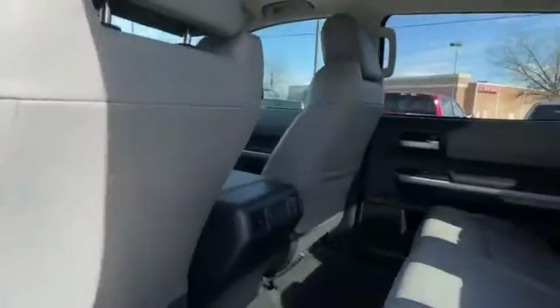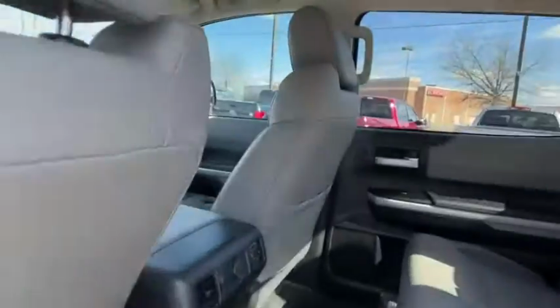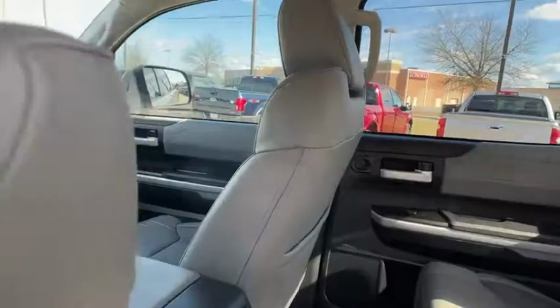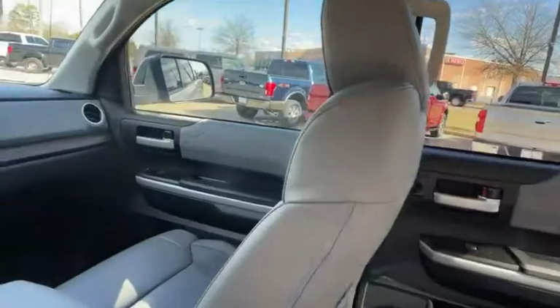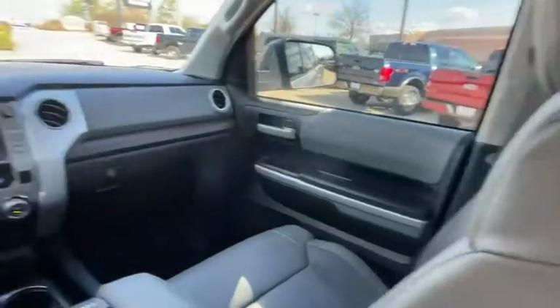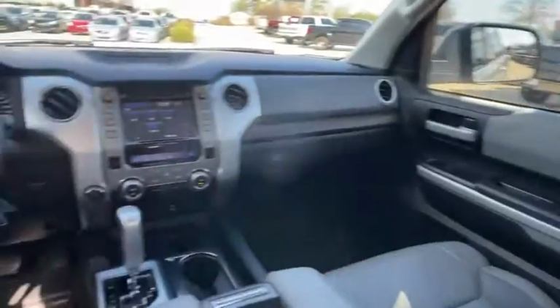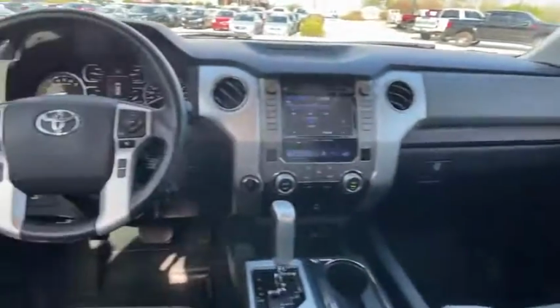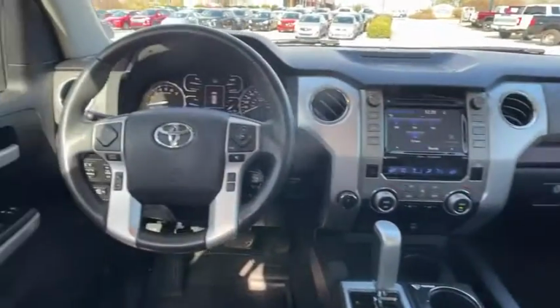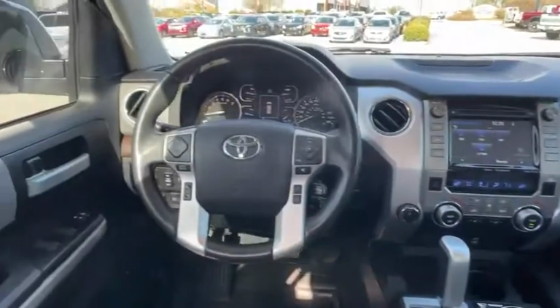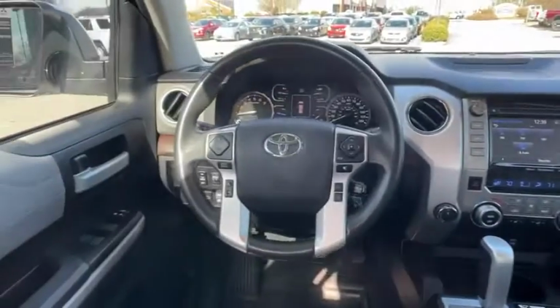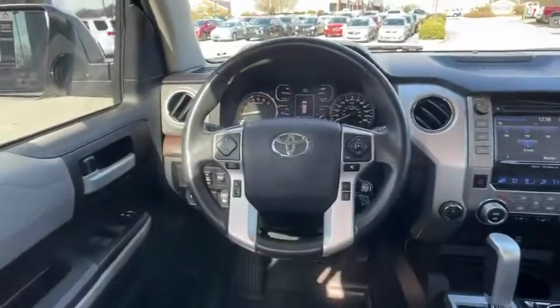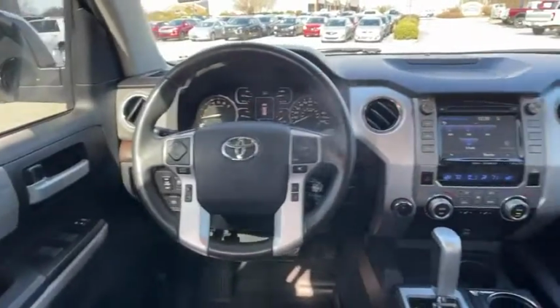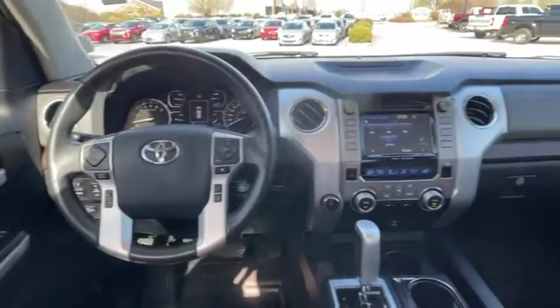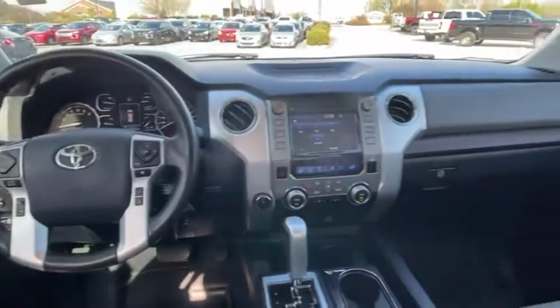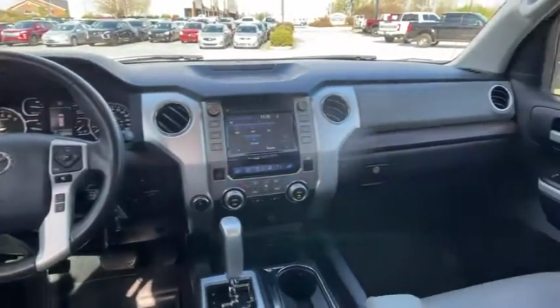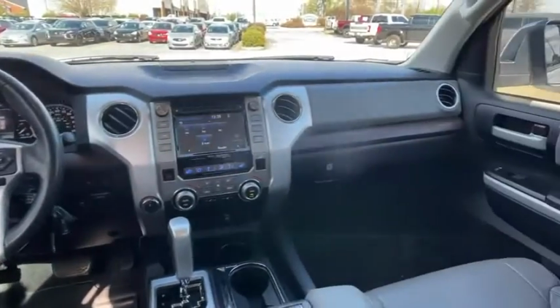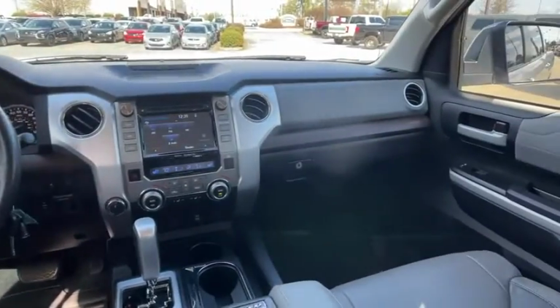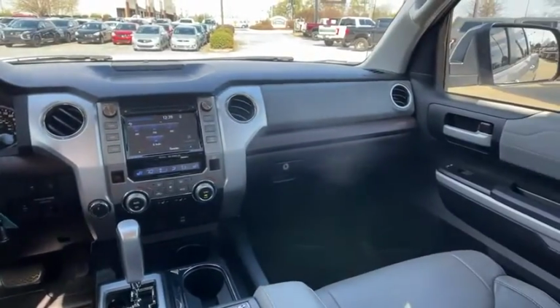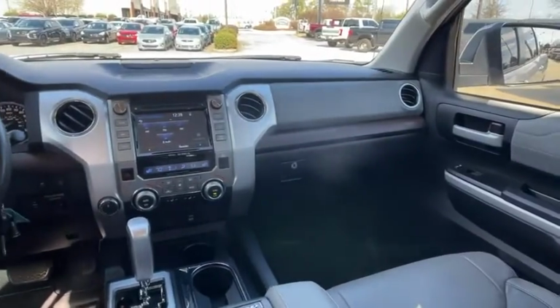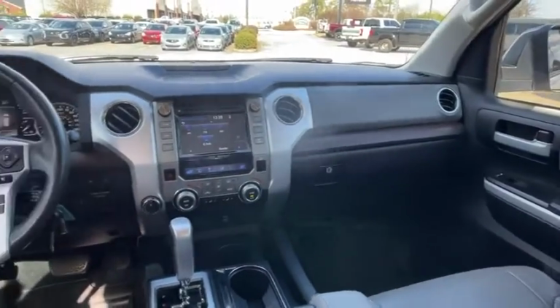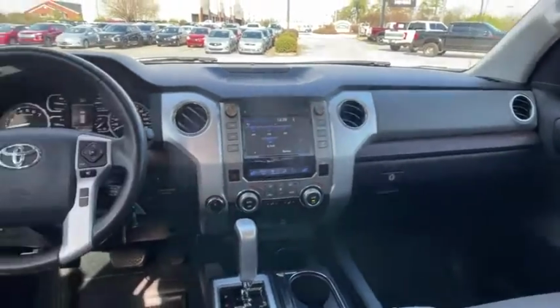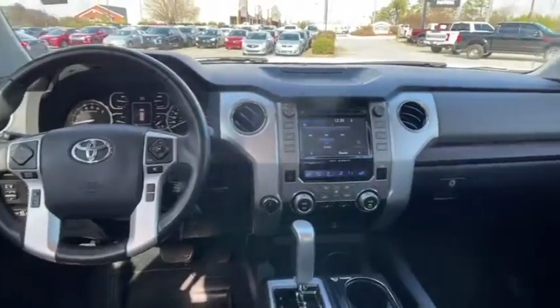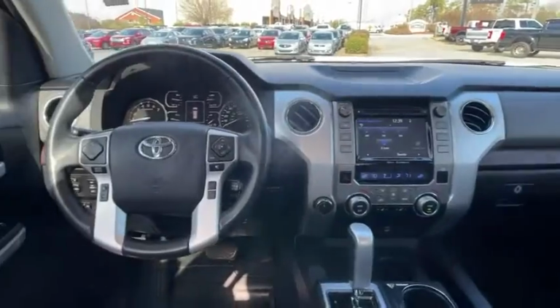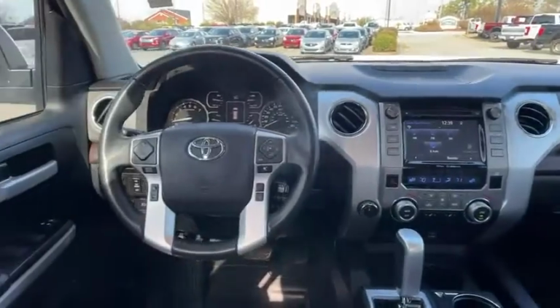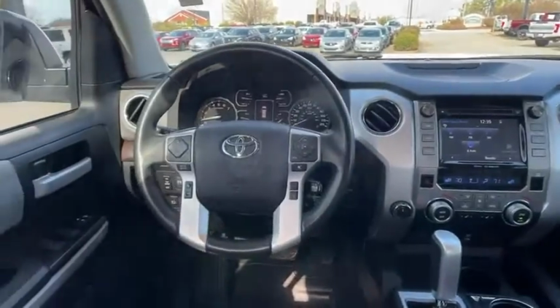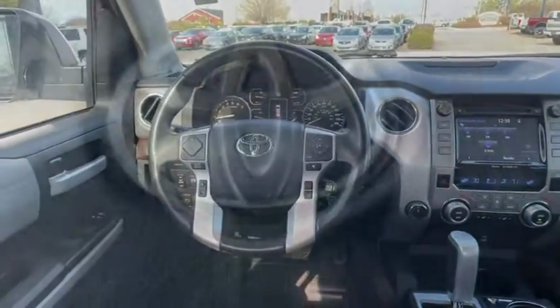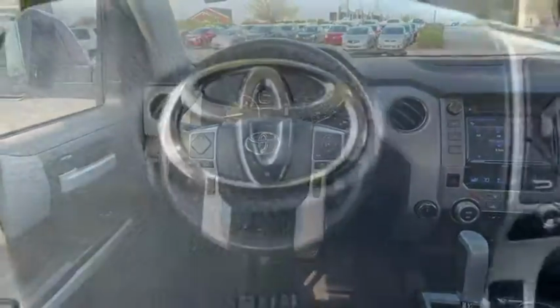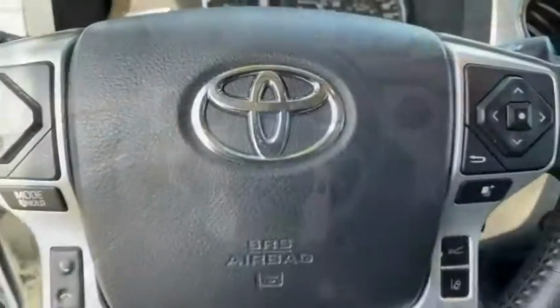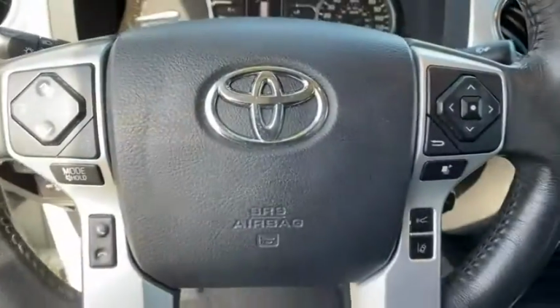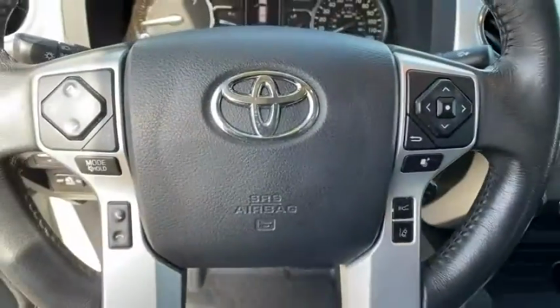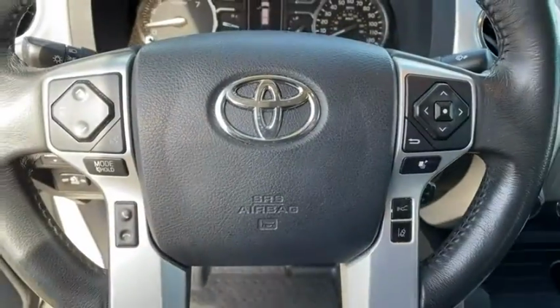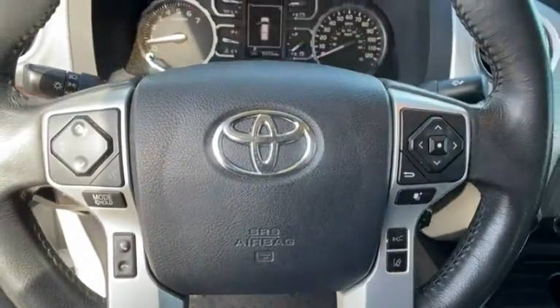the Tundra is the perfect mix of power and efficiency. This vehicle has less than 55,000 miles. Here are some of this vehicle's great options.